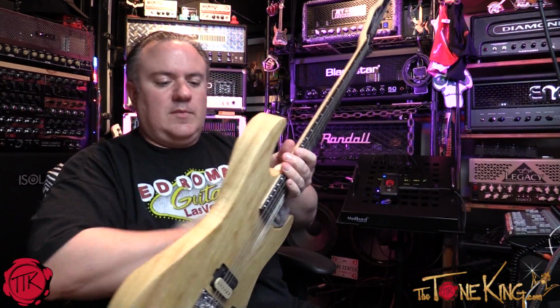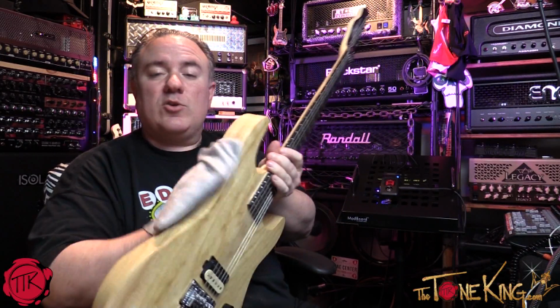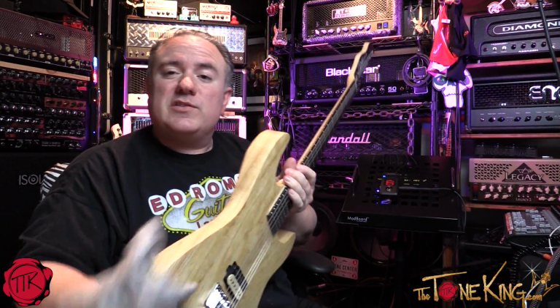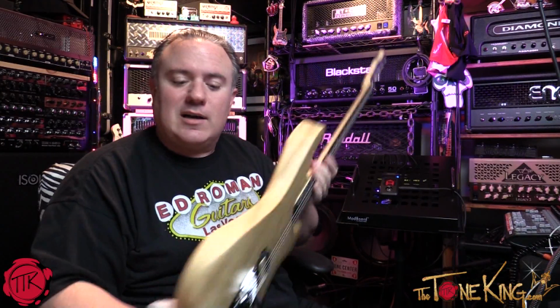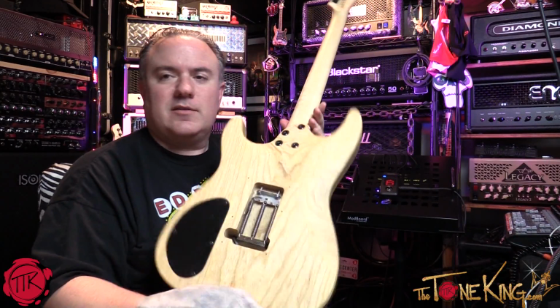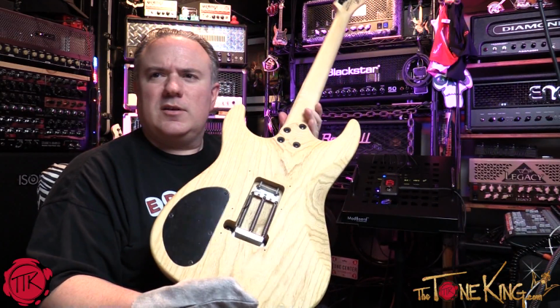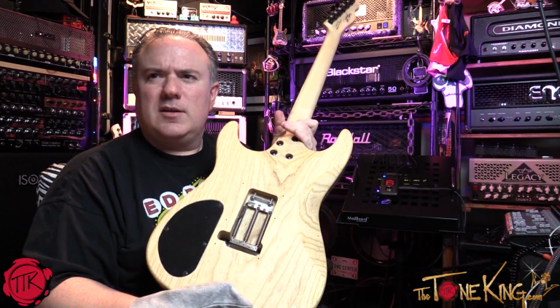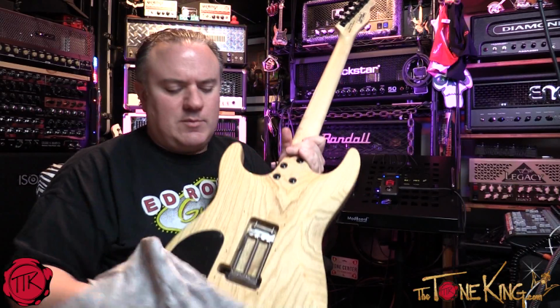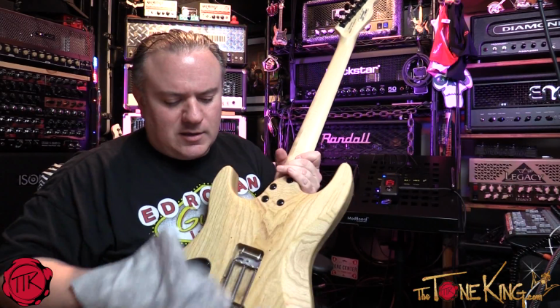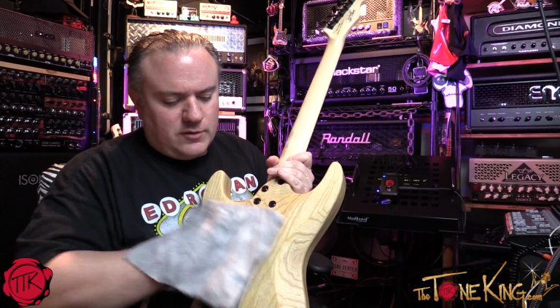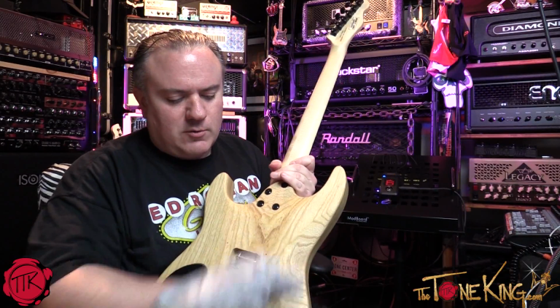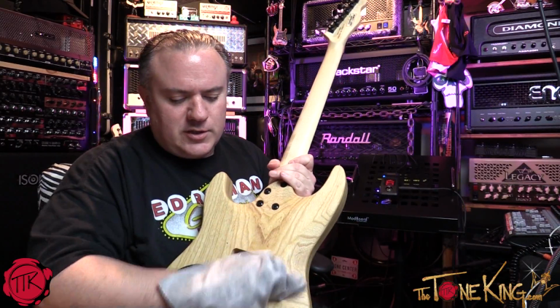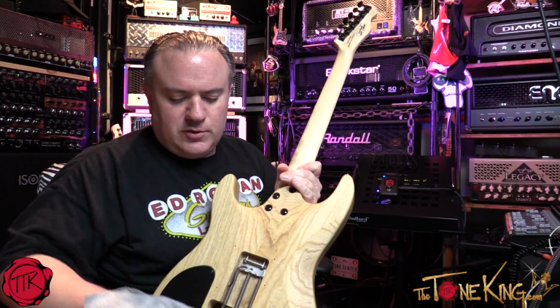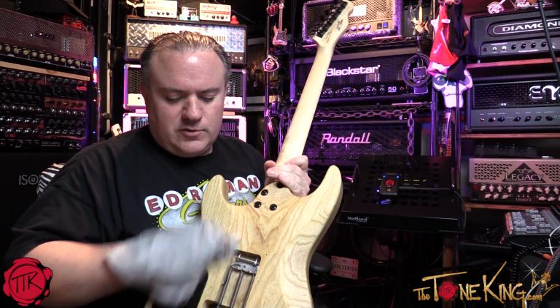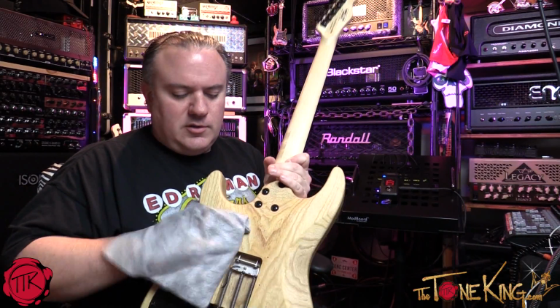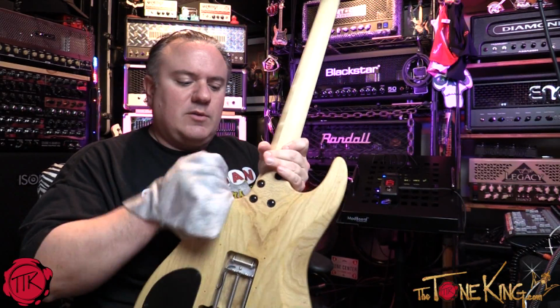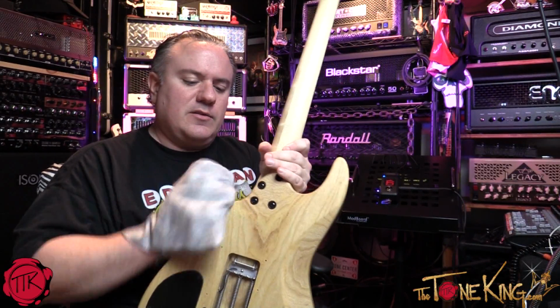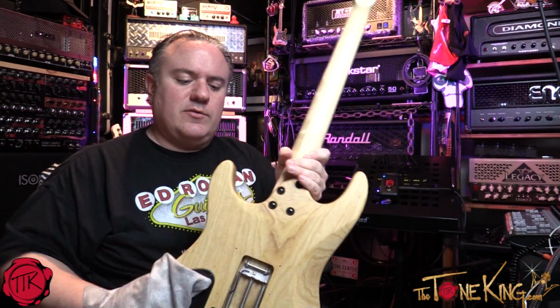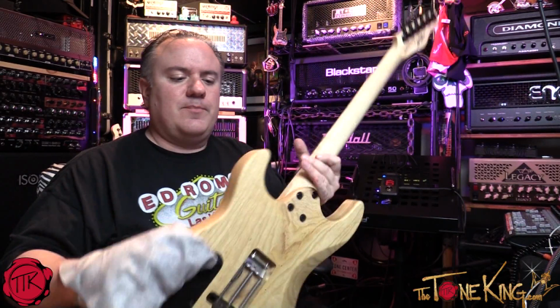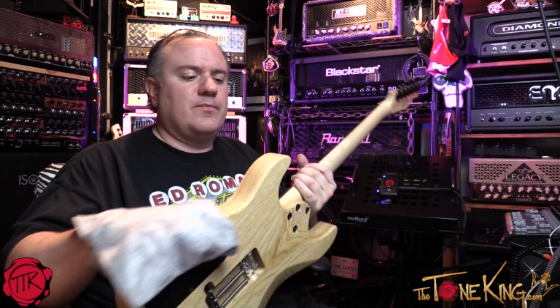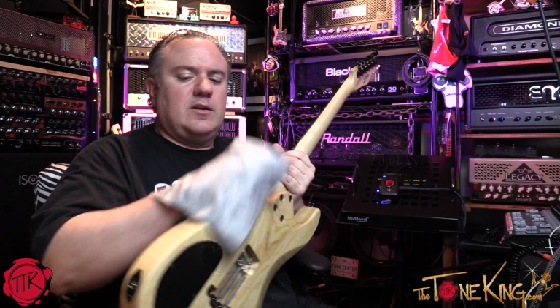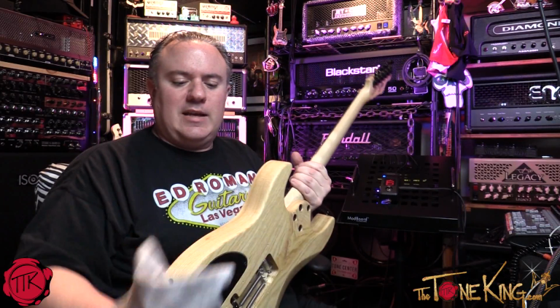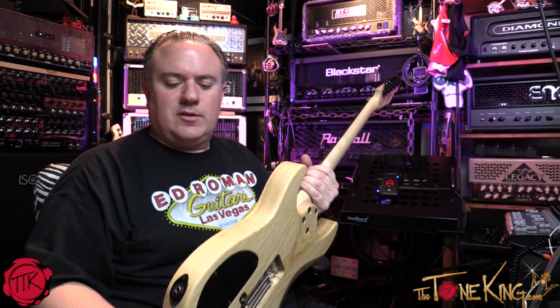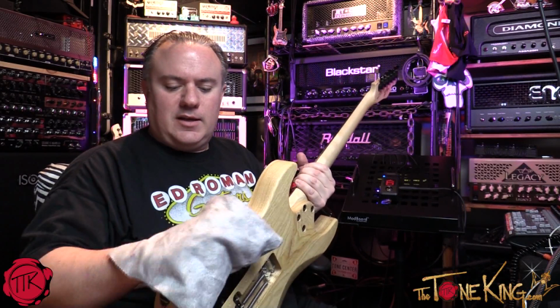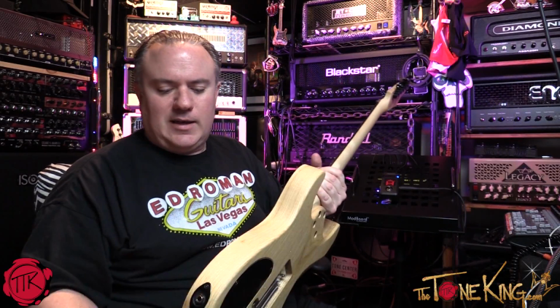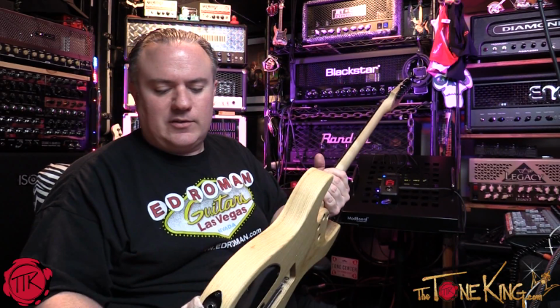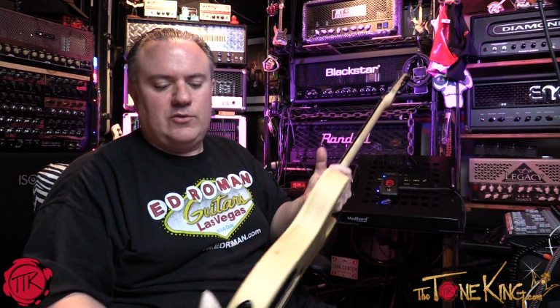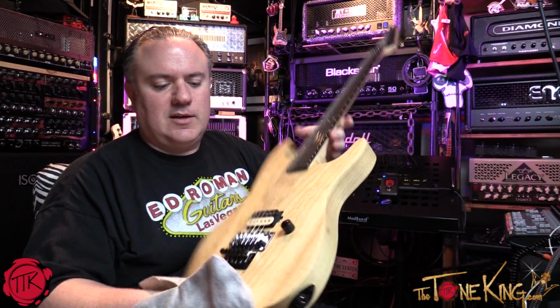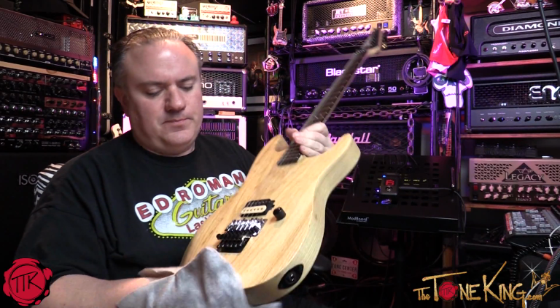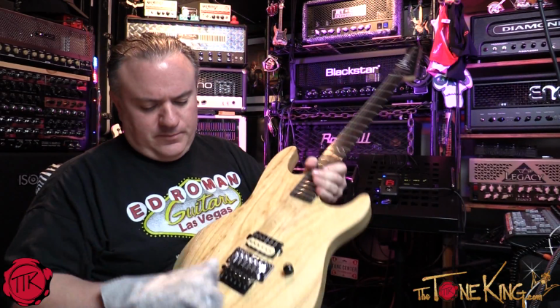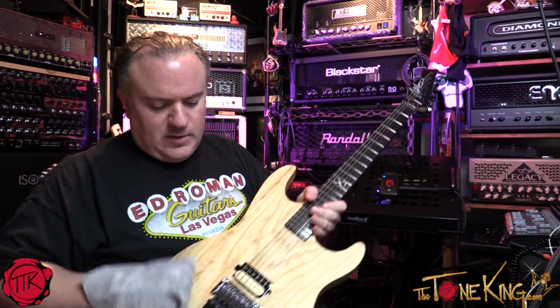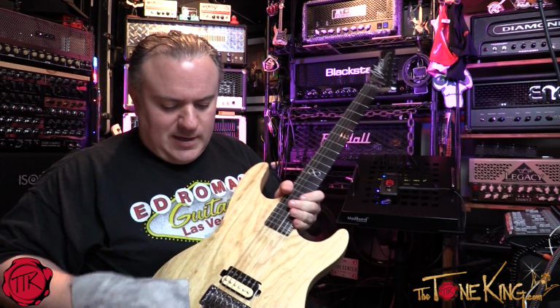Because this is a hot rod guitar, I'm going to keep the back cover off so if I want to change tunings or do anything on the fly, I have easy access to the back.